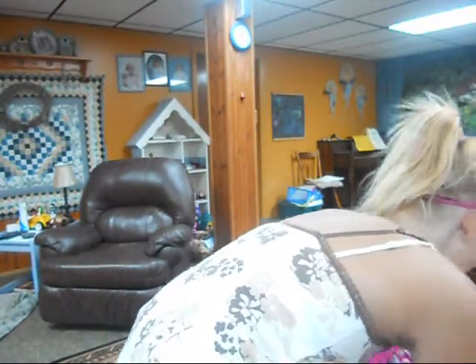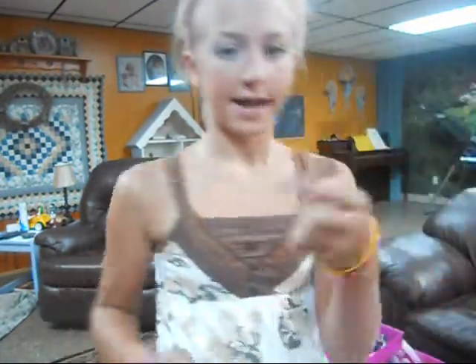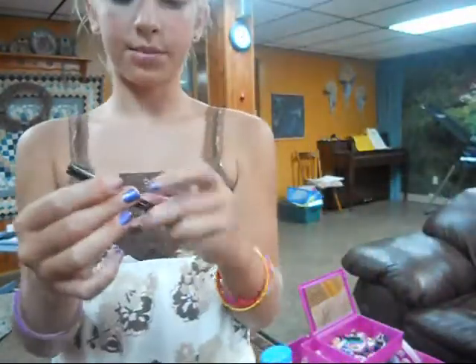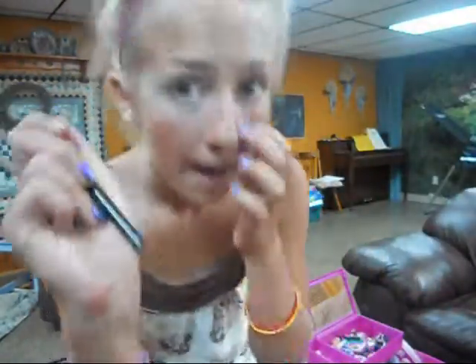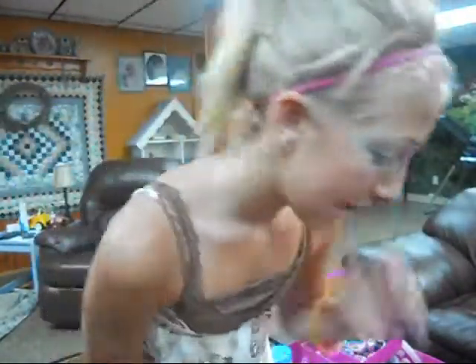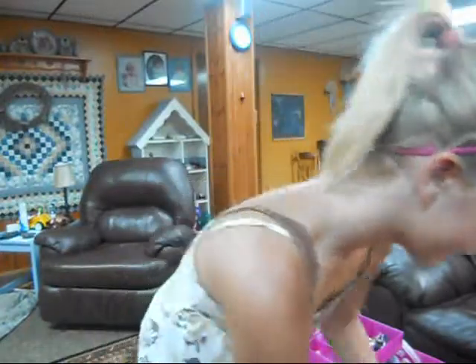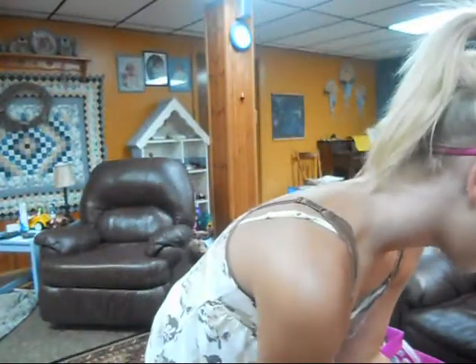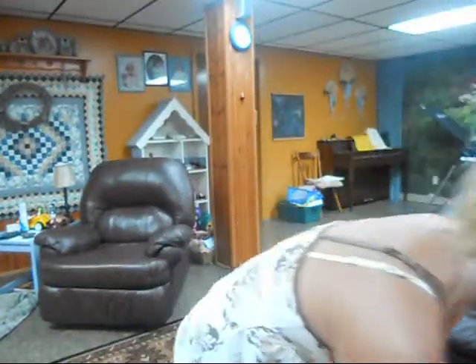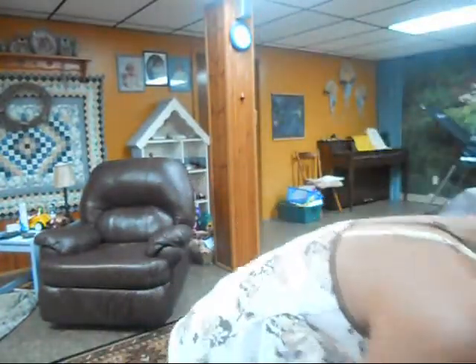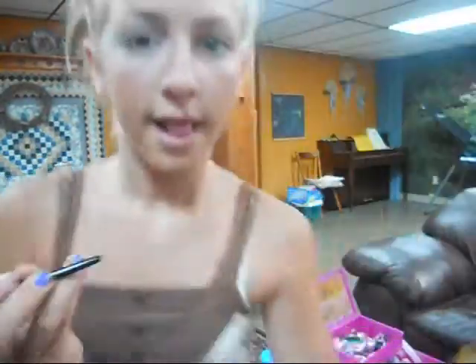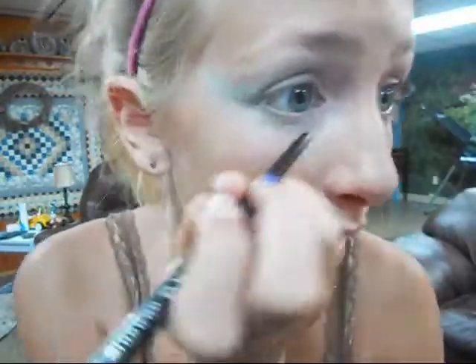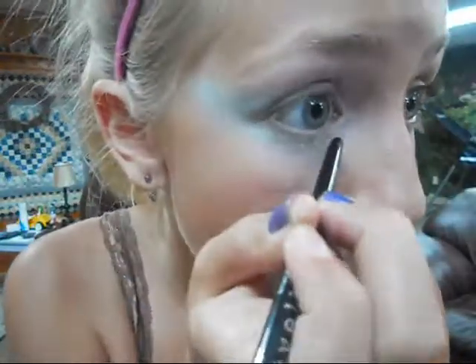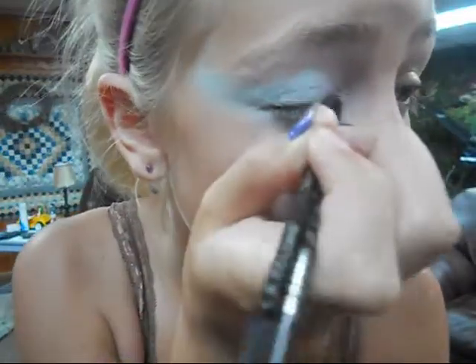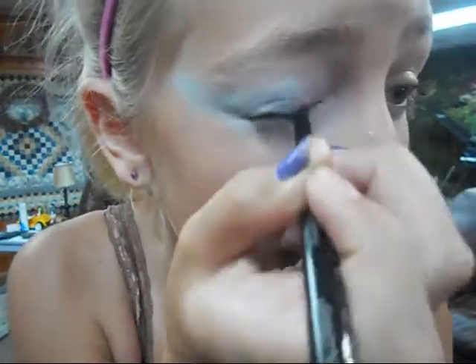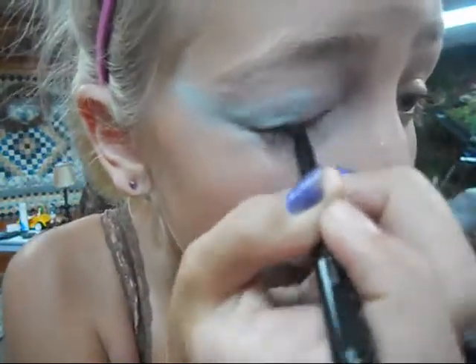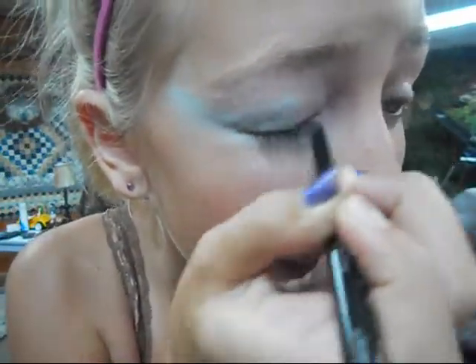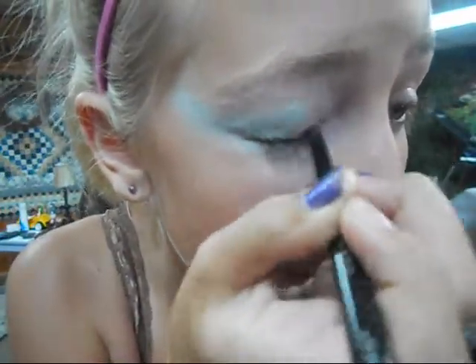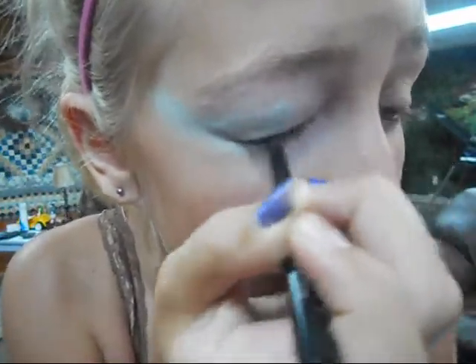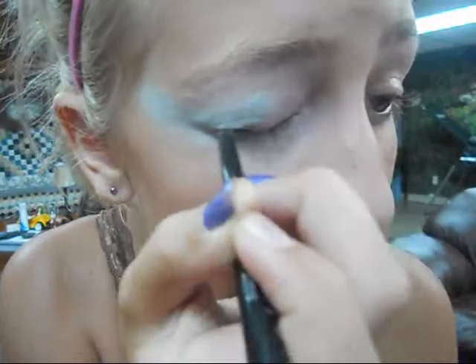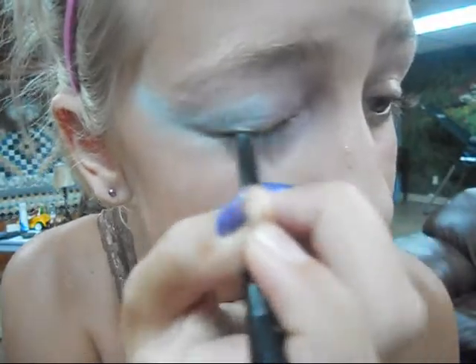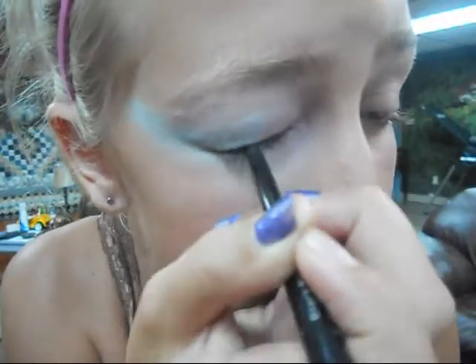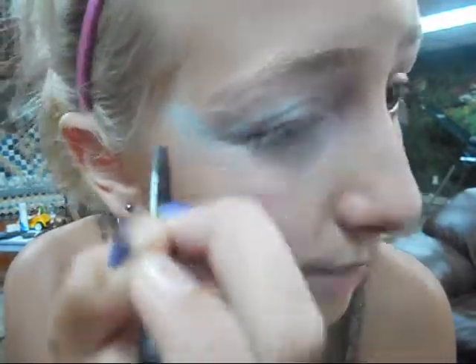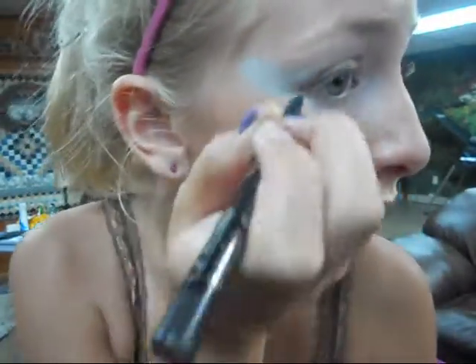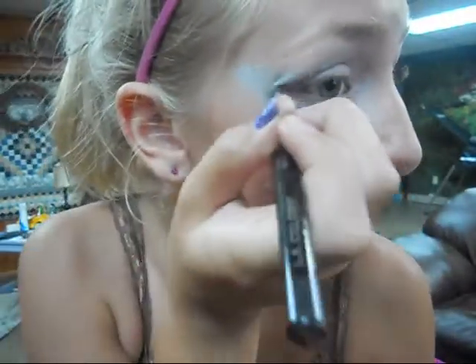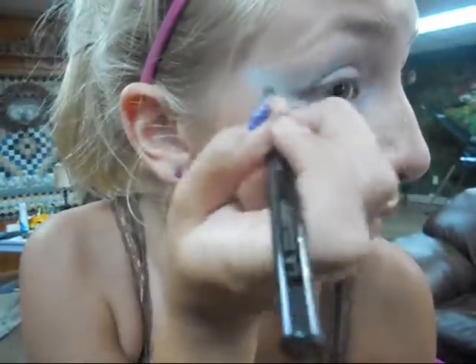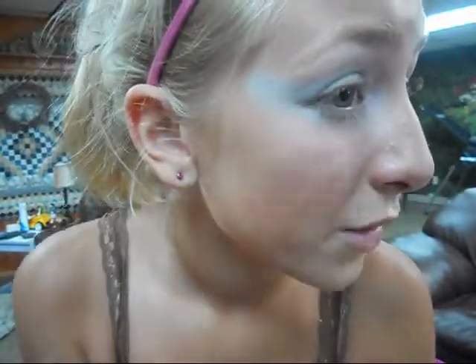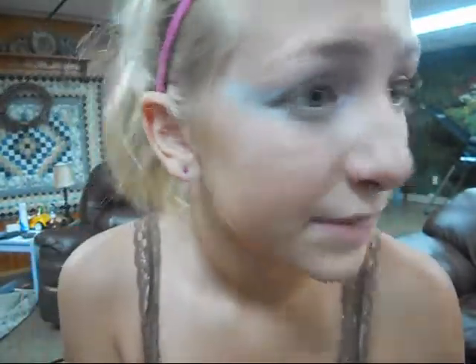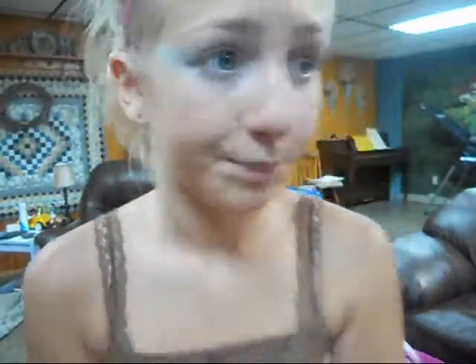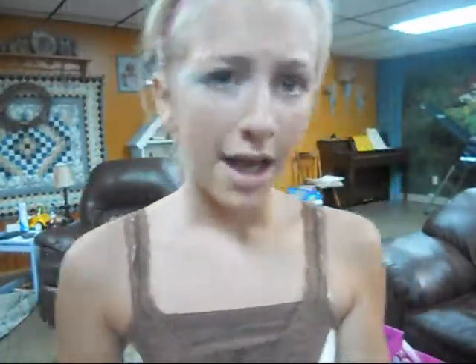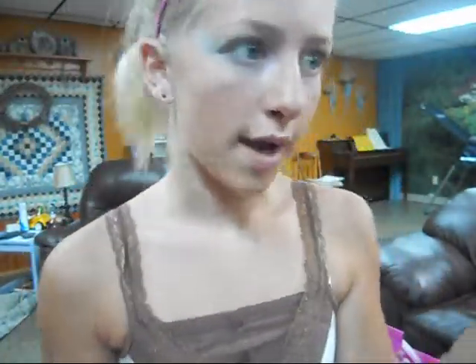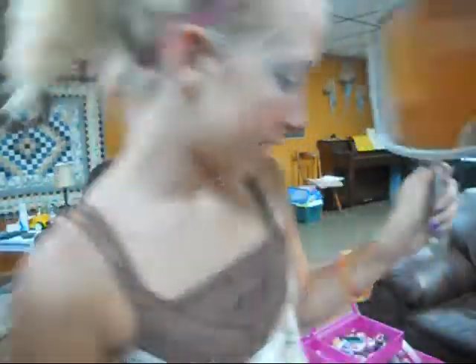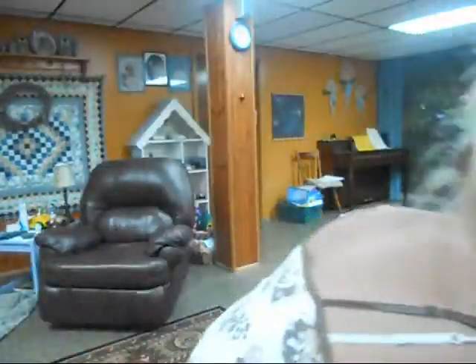Next, I'm going to take just a plain black eyeliner and line the top. Put it kind of in the middle — close your eyes and put it in the middle so you kind of get both. You want a teeny little one, not a big one, and you don't want a lot of eyeliner.